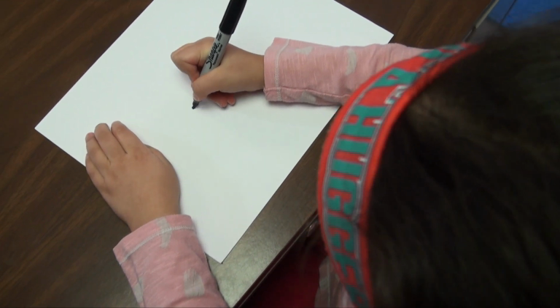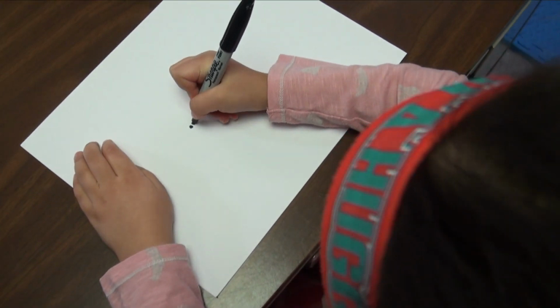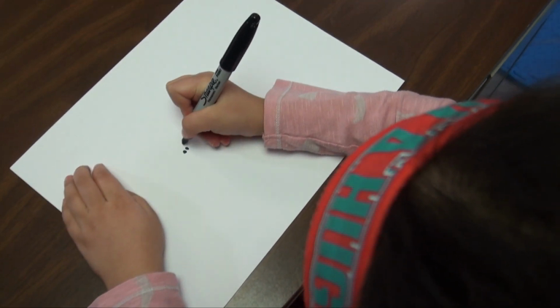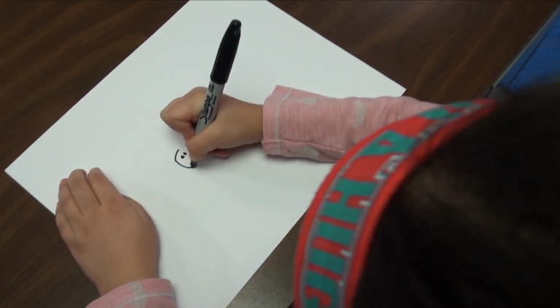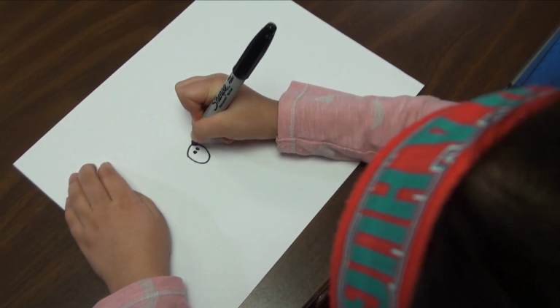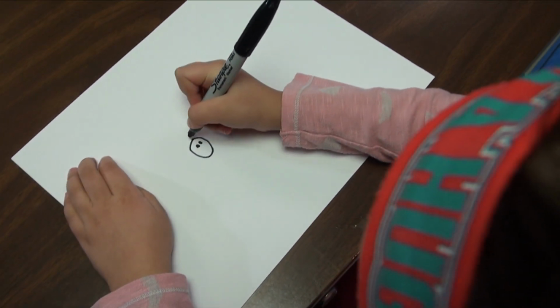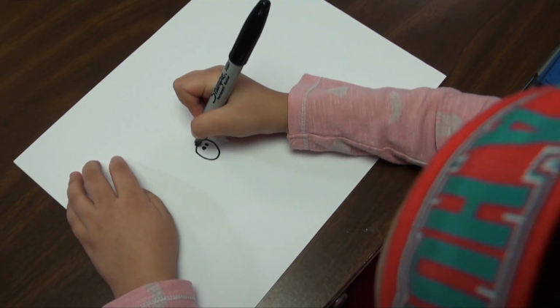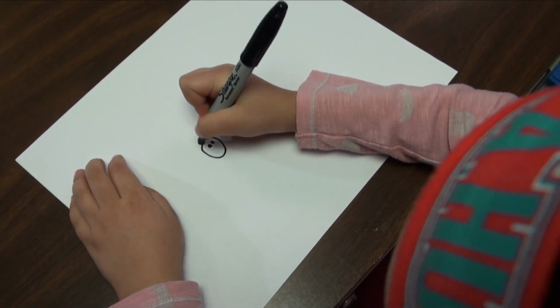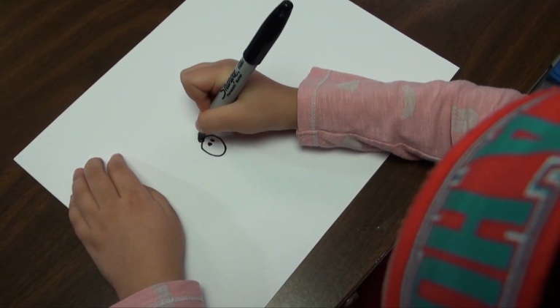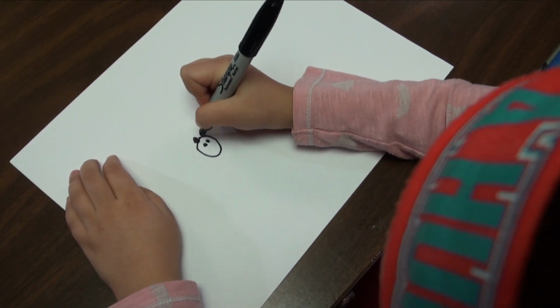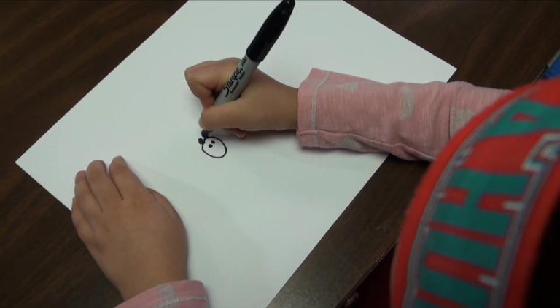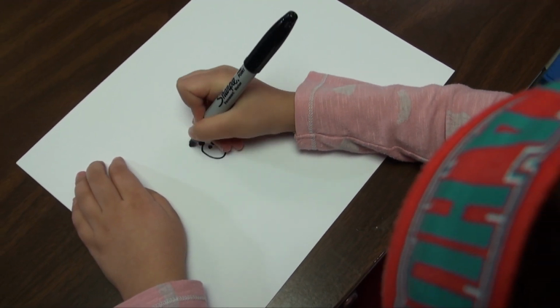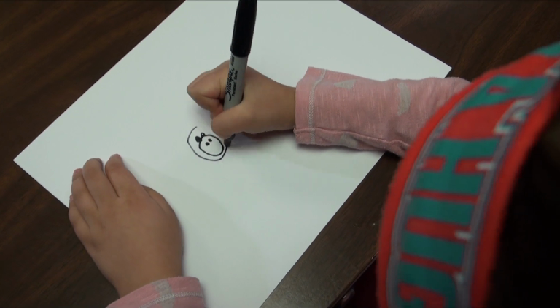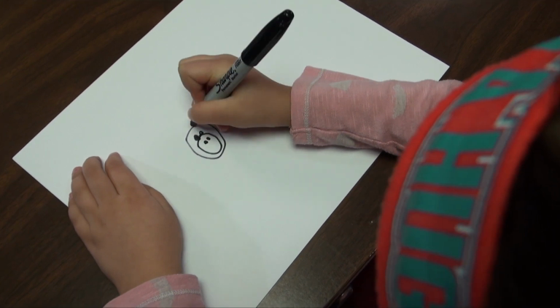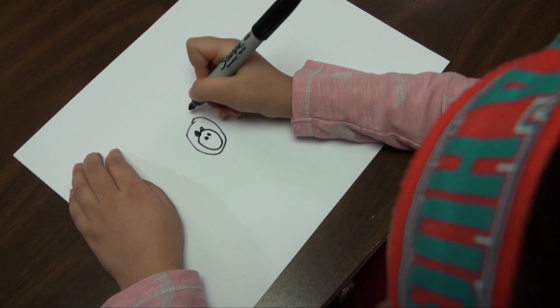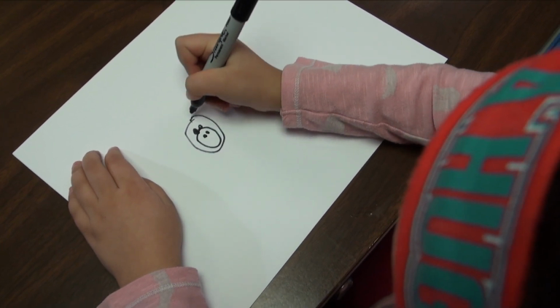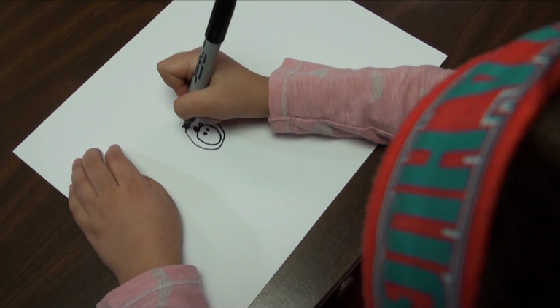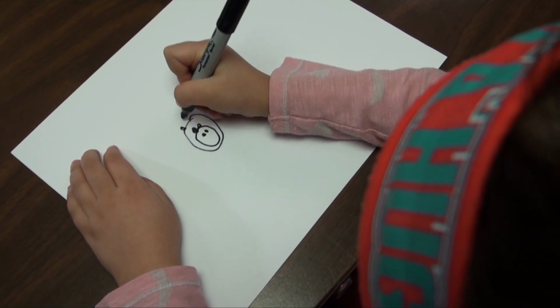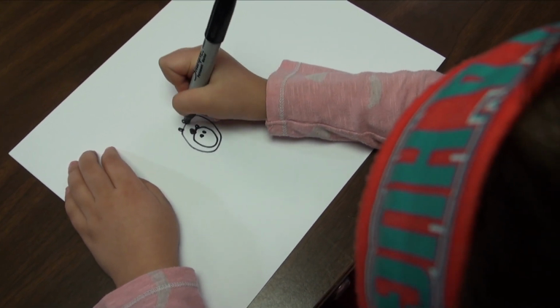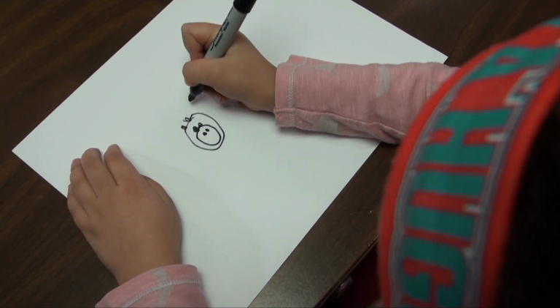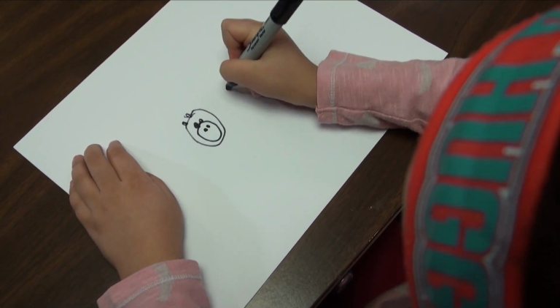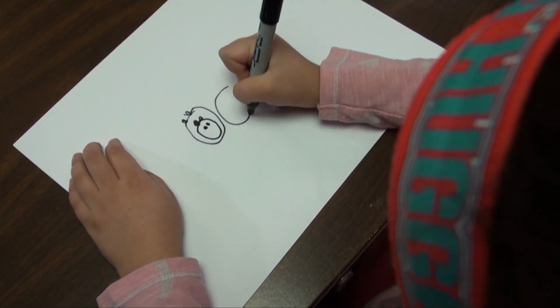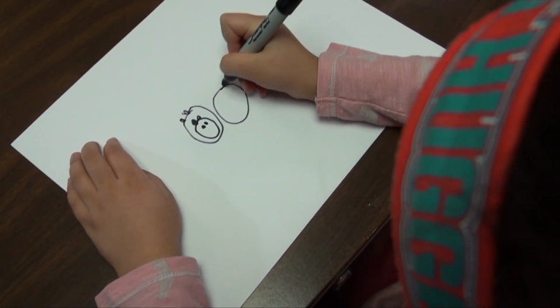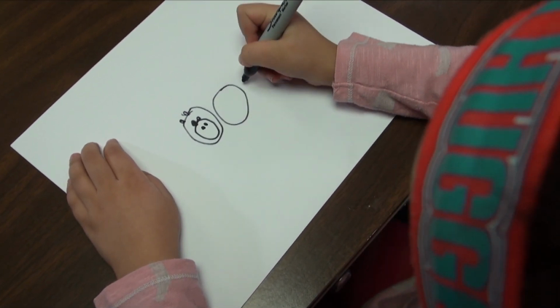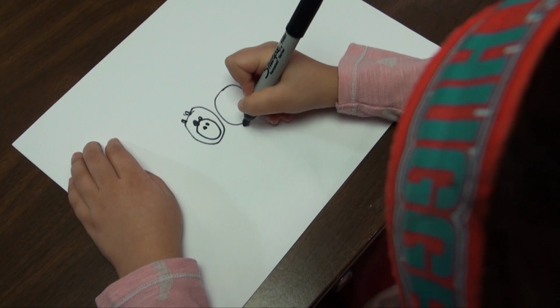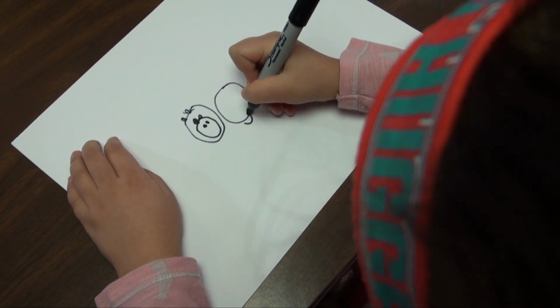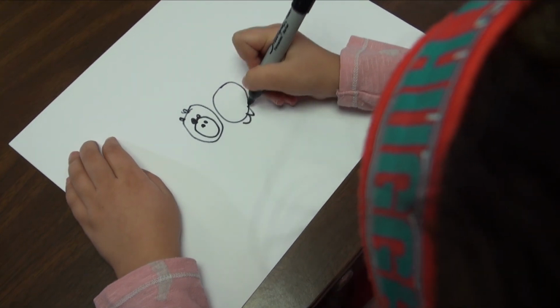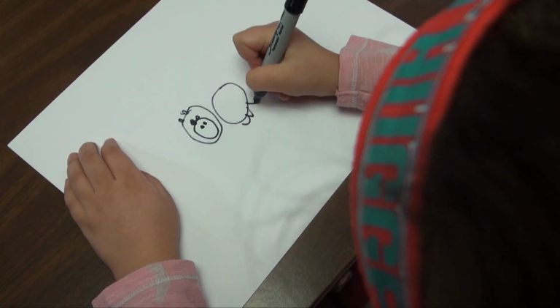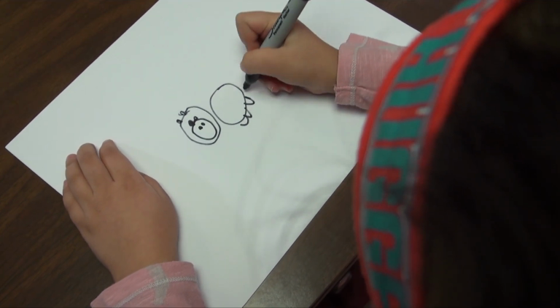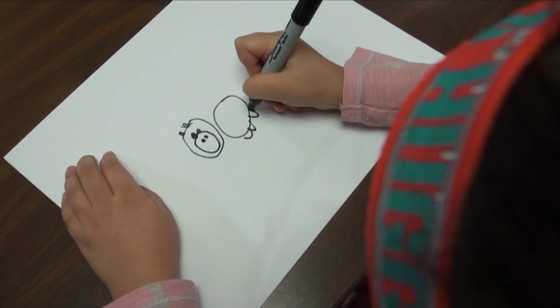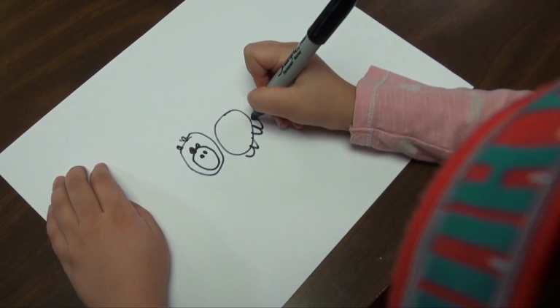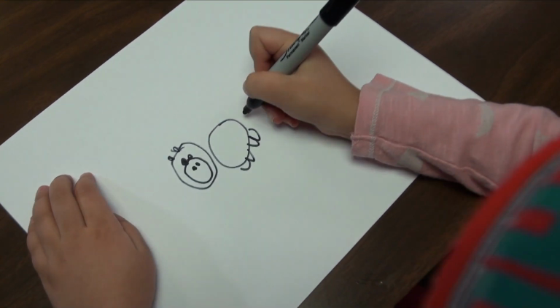One circle, one circle, one big circle. One circle, one circle, one big circle. One circle, one circle, one big circle. W, W, E.